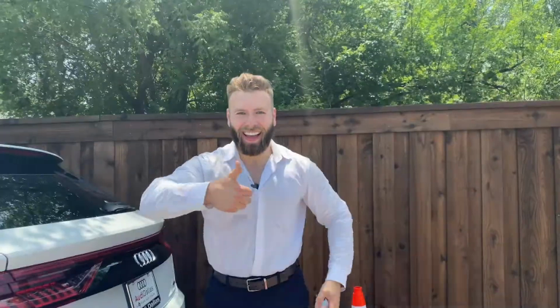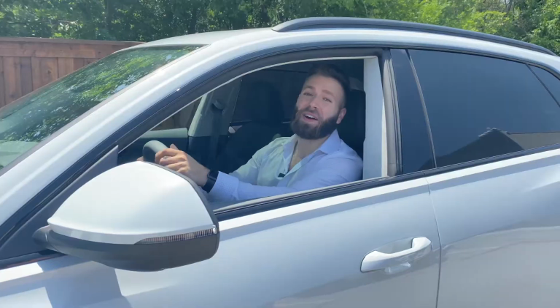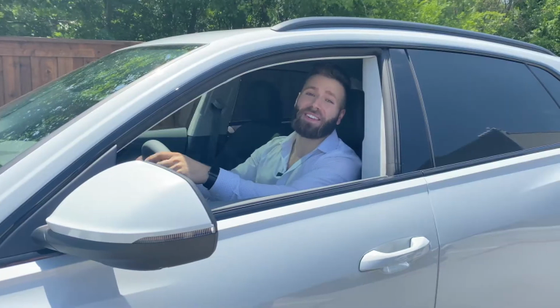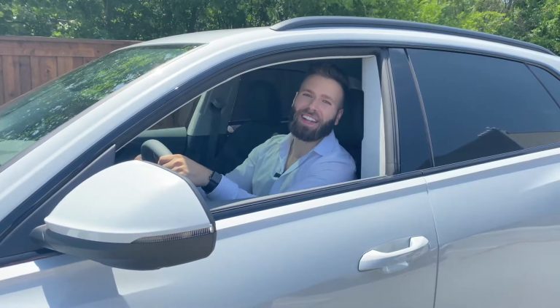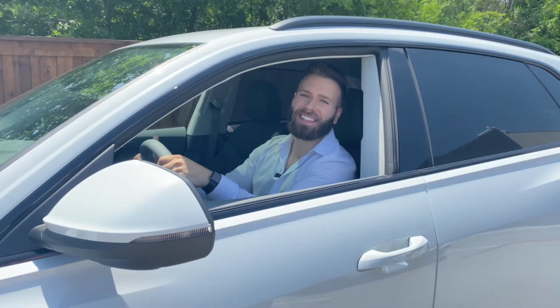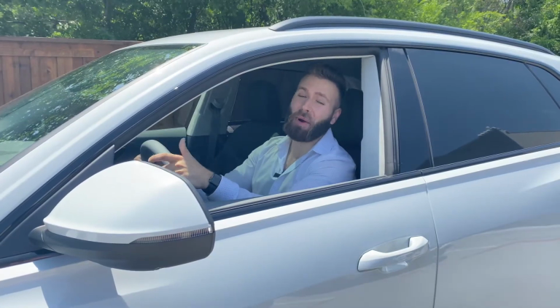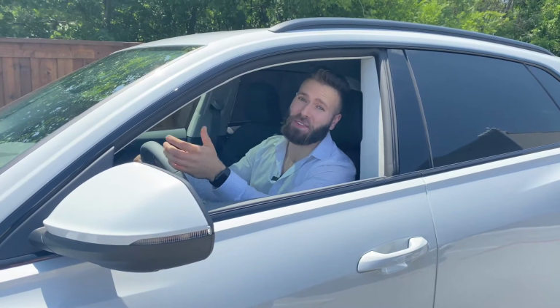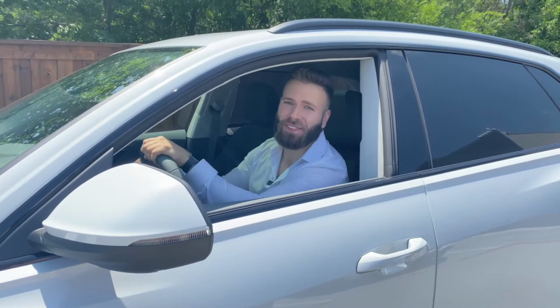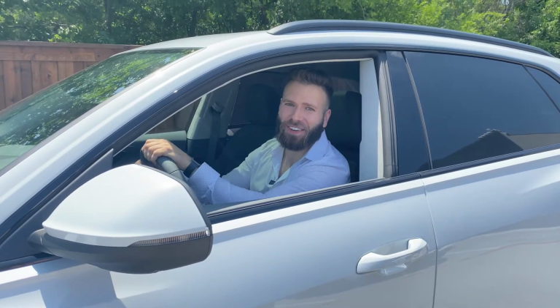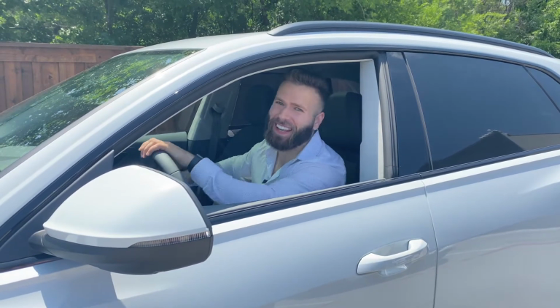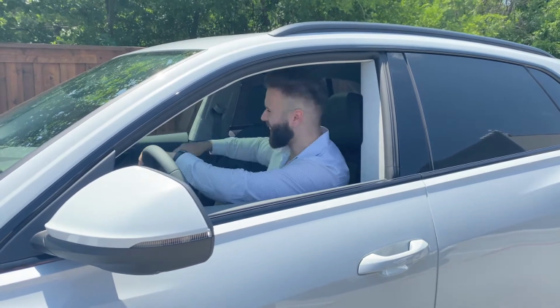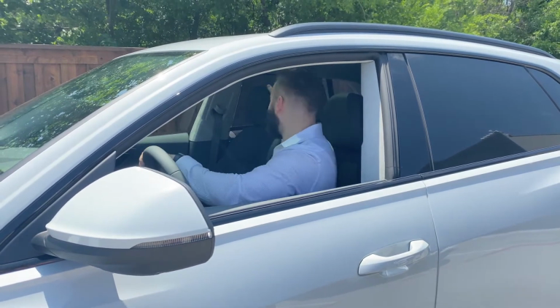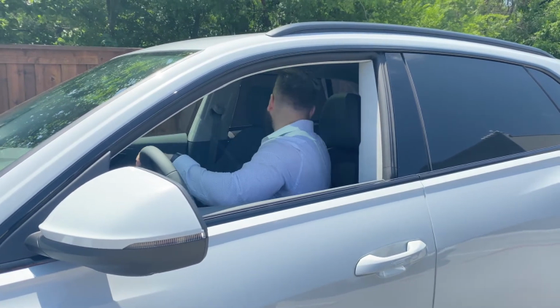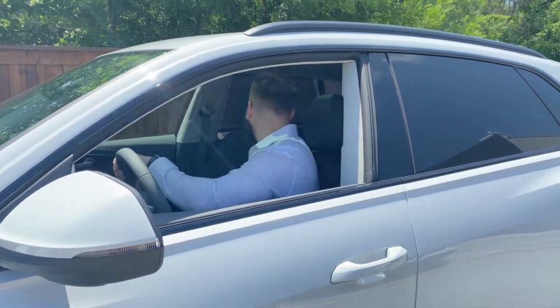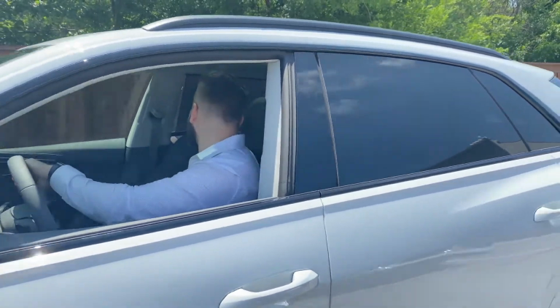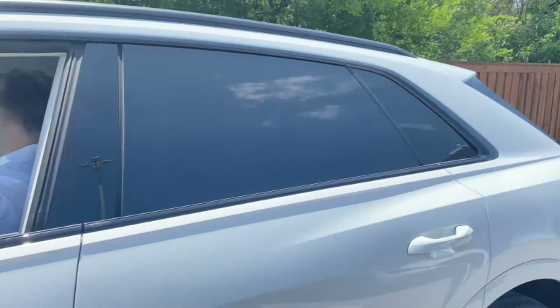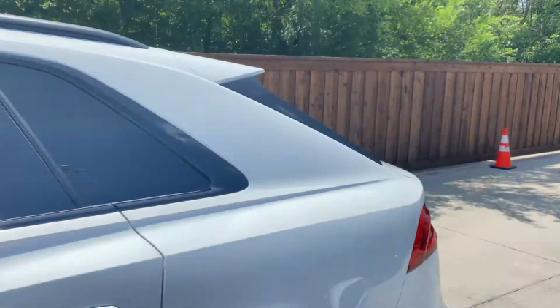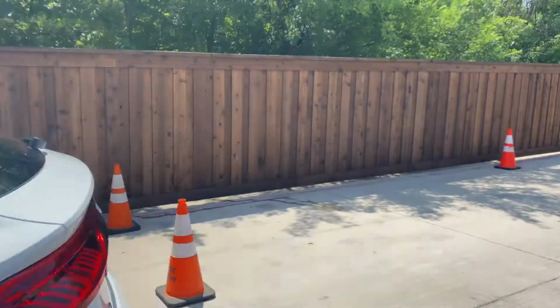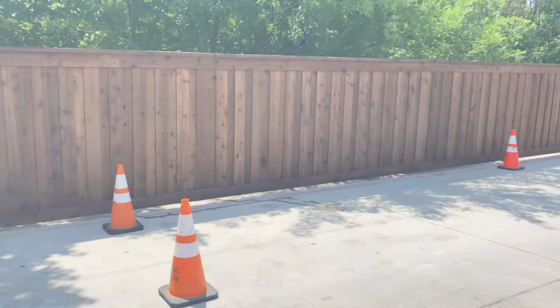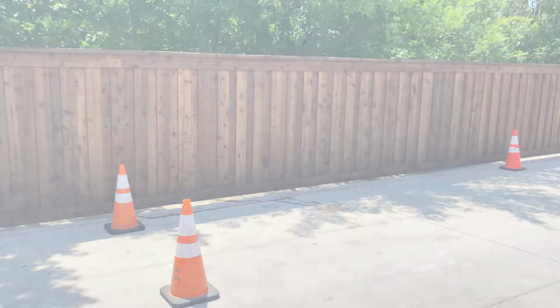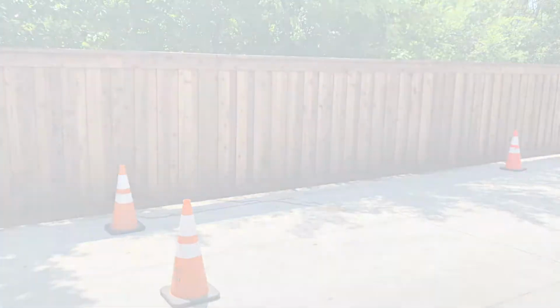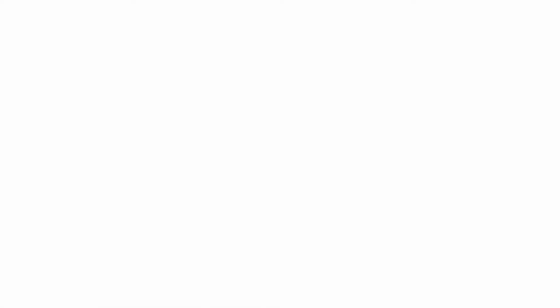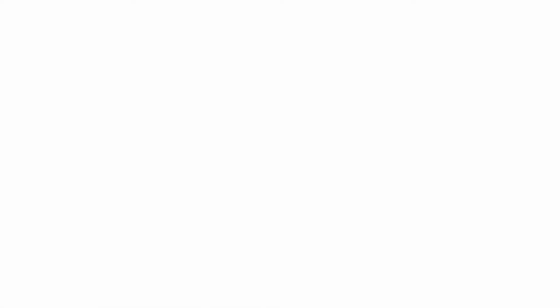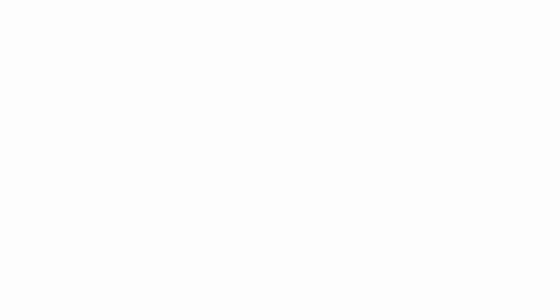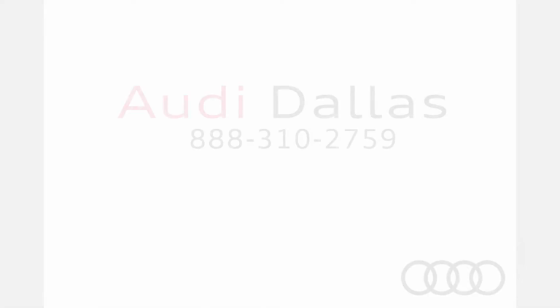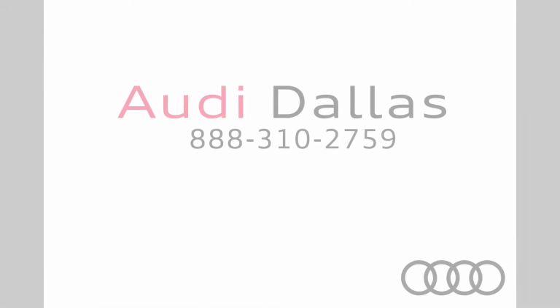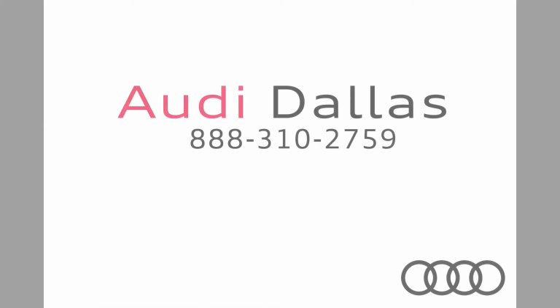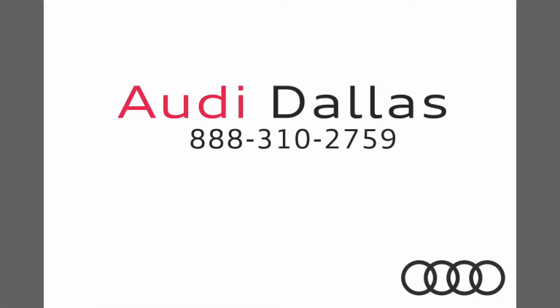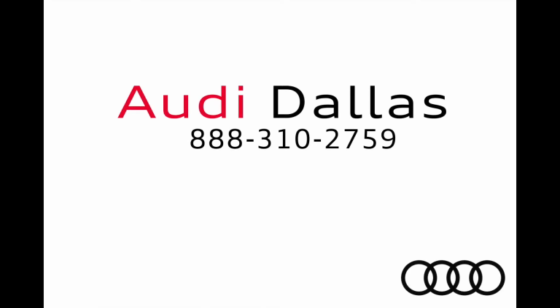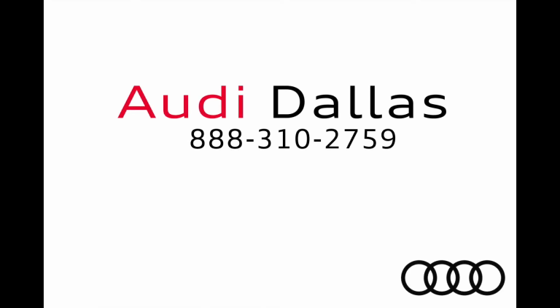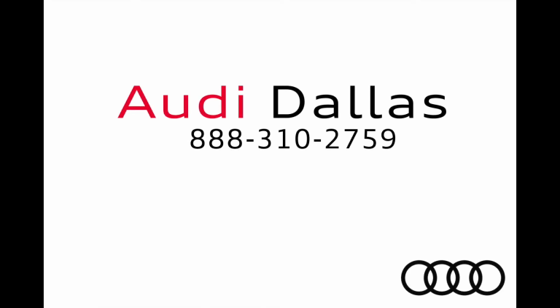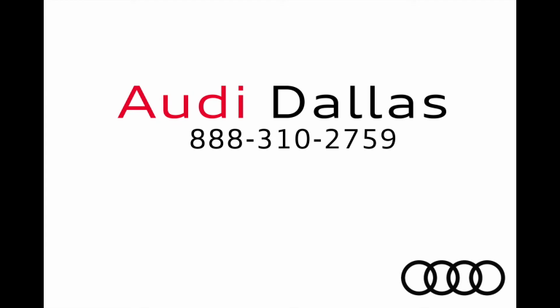Come down to Audi Dallas and park one of these for yourself today. Just call or email us to make an appointment today. Bye!